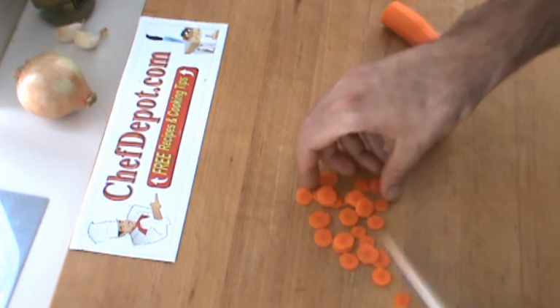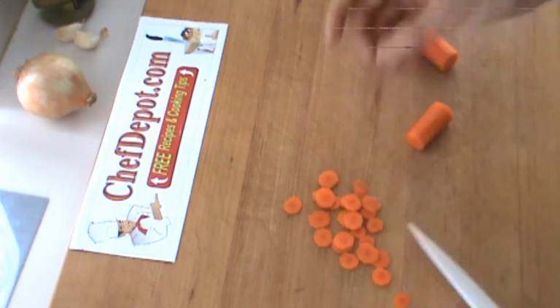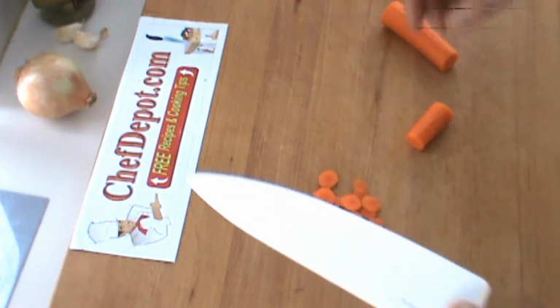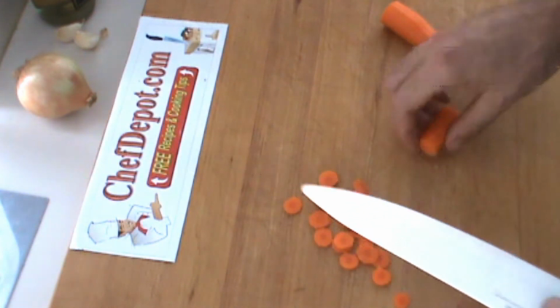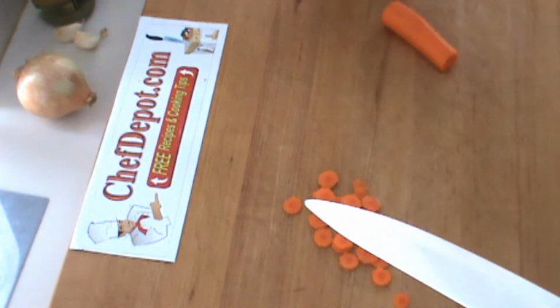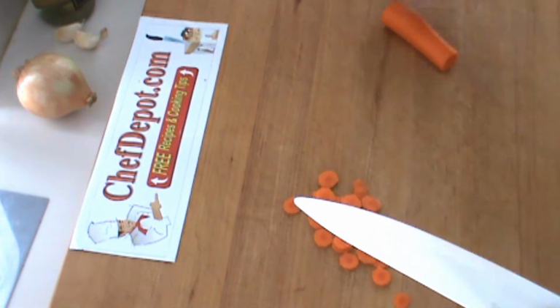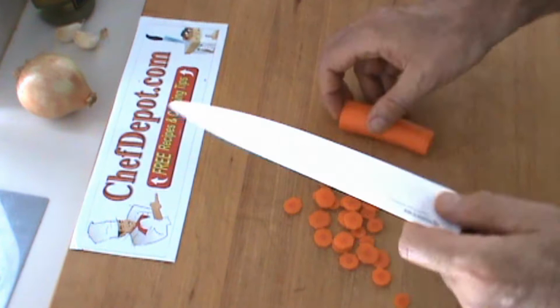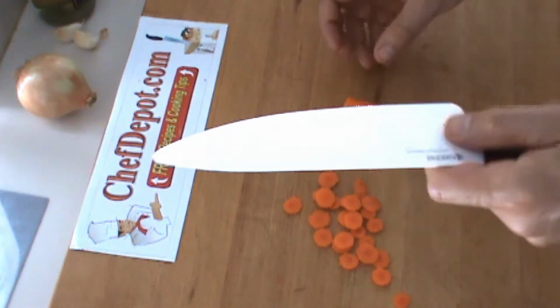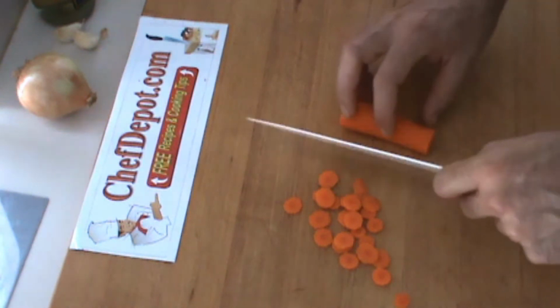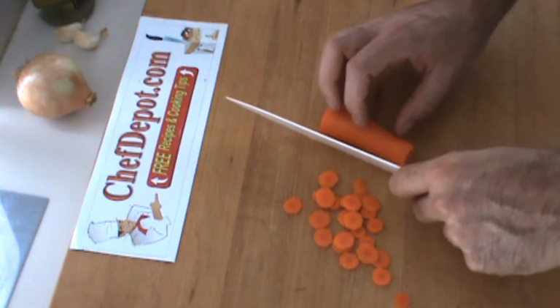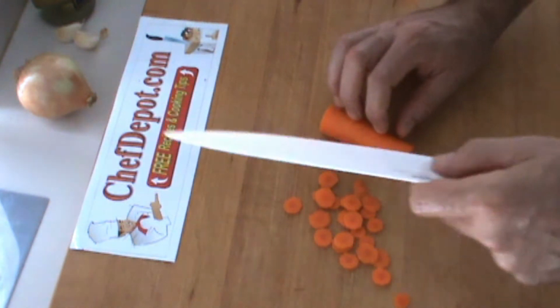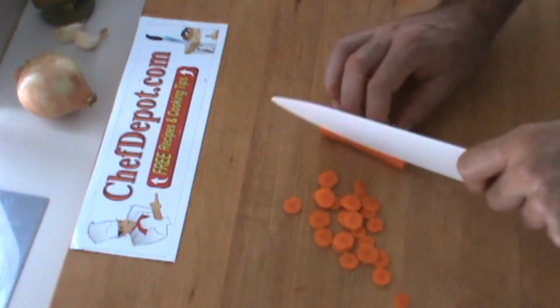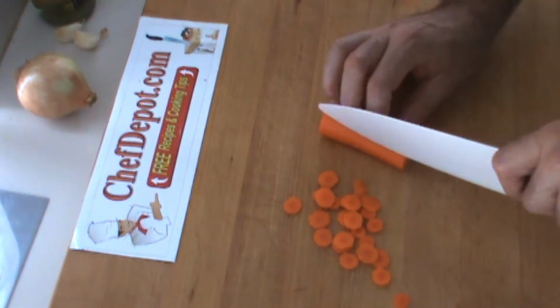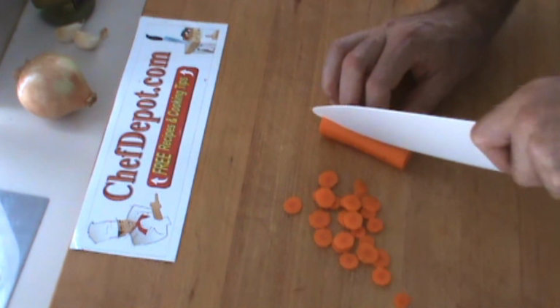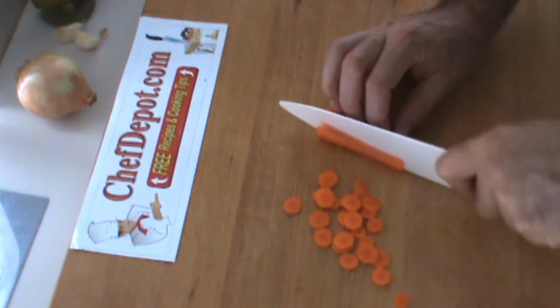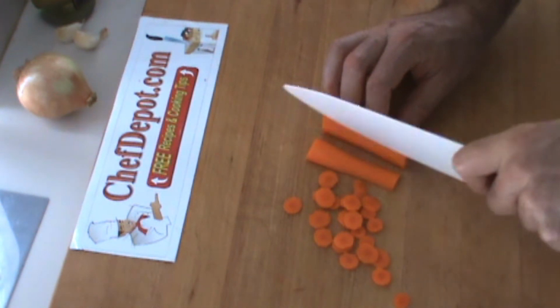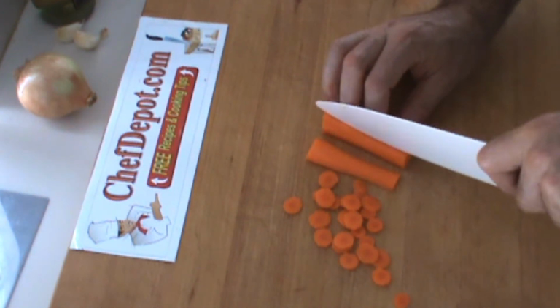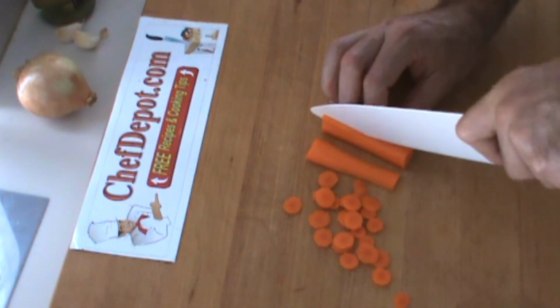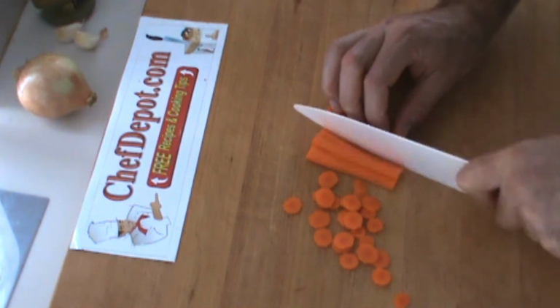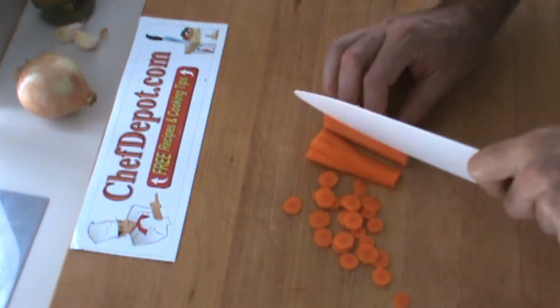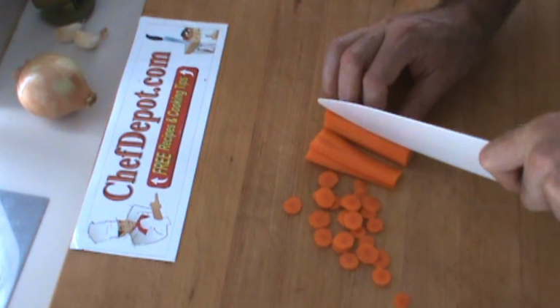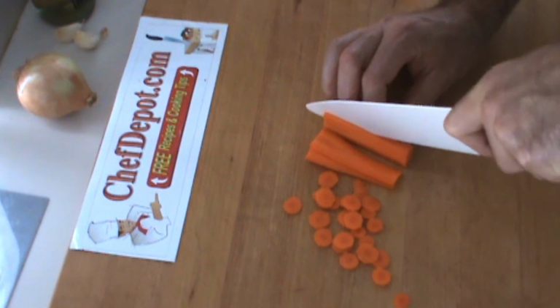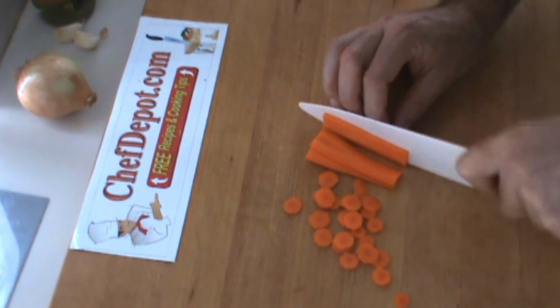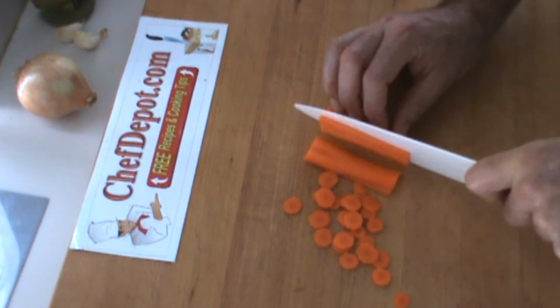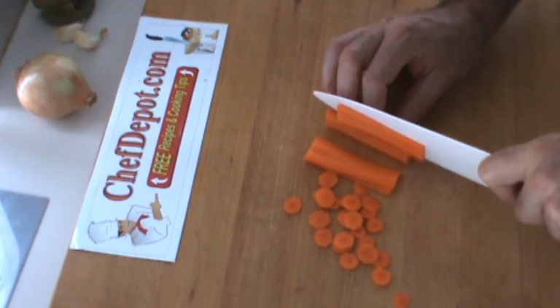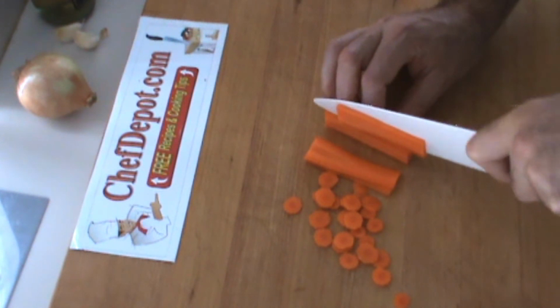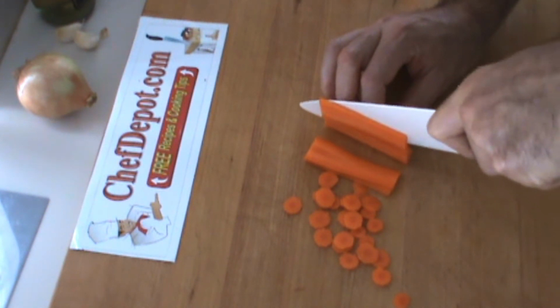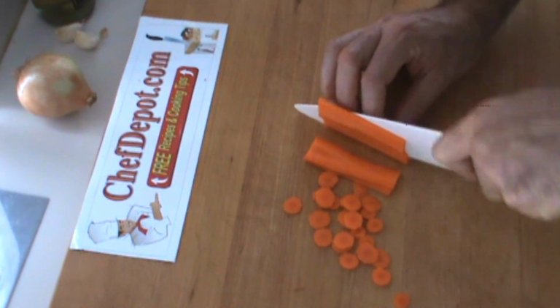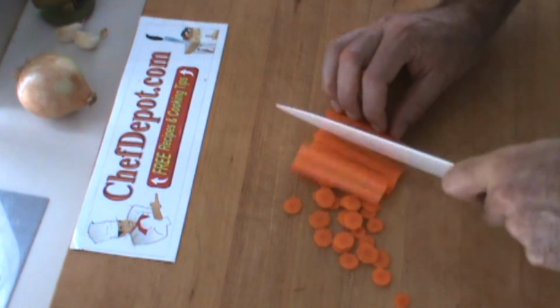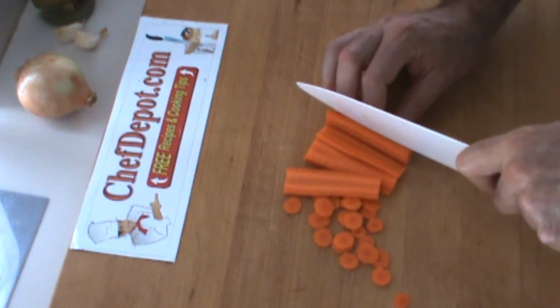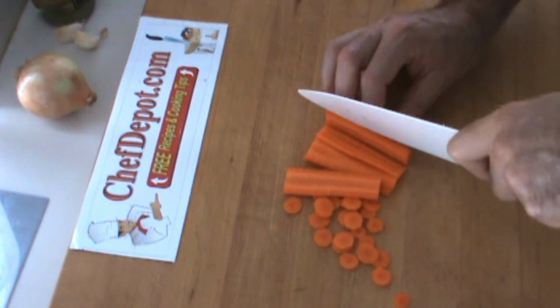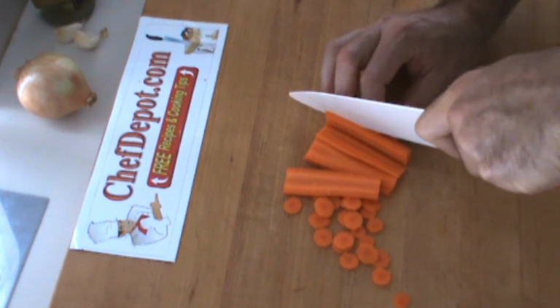Next thing I'm going to show you is just splitting the carrot. Again, very, very easy to use. Consistent cuts are produced like this — just splitting.